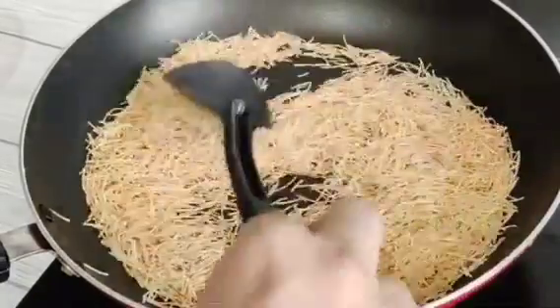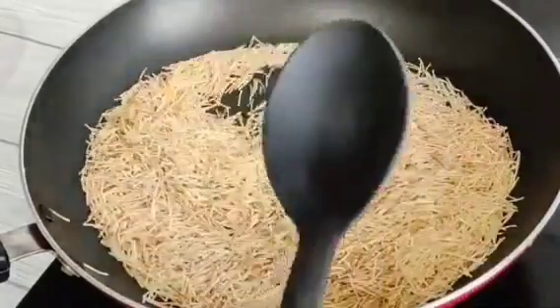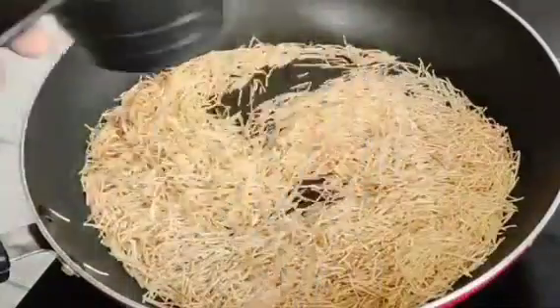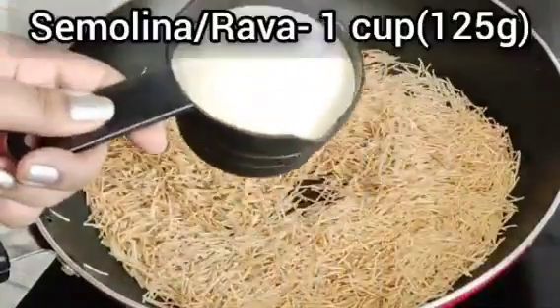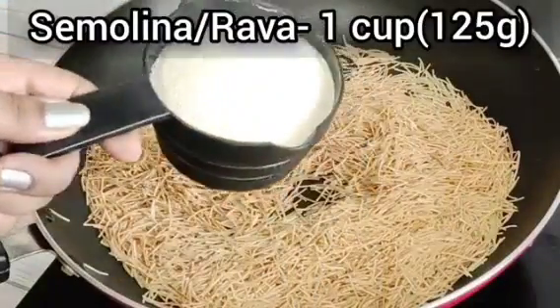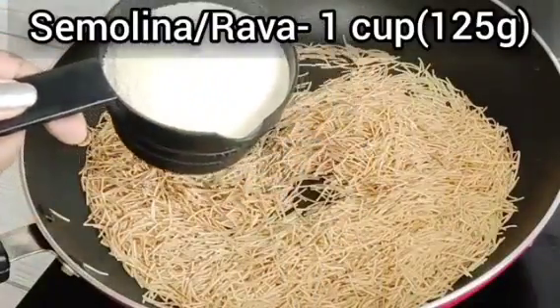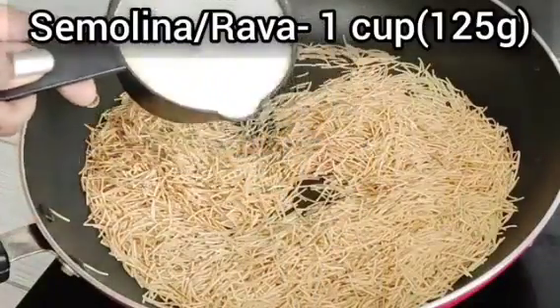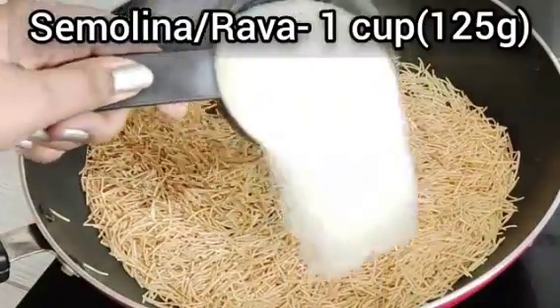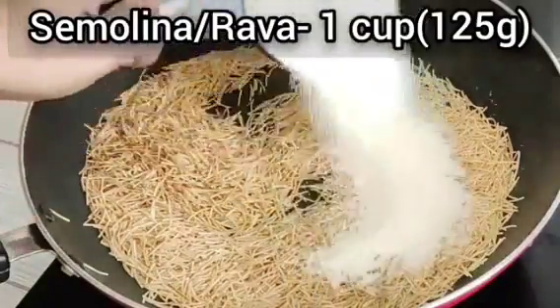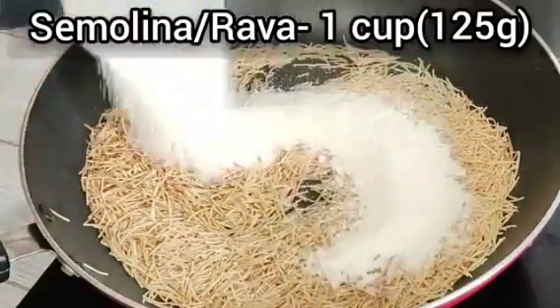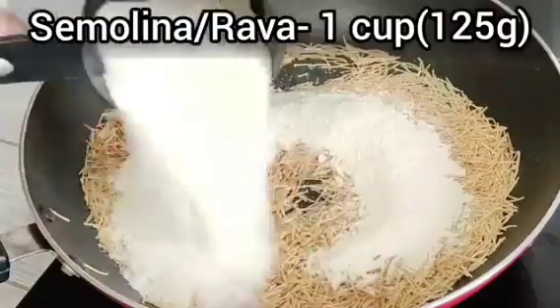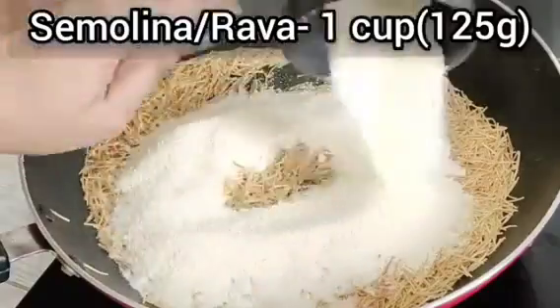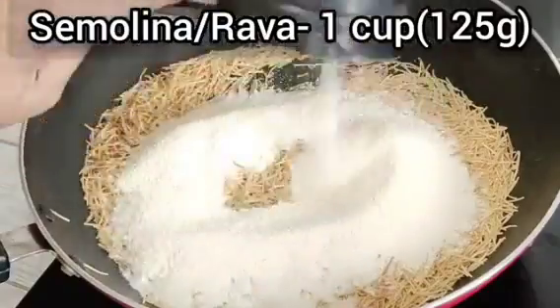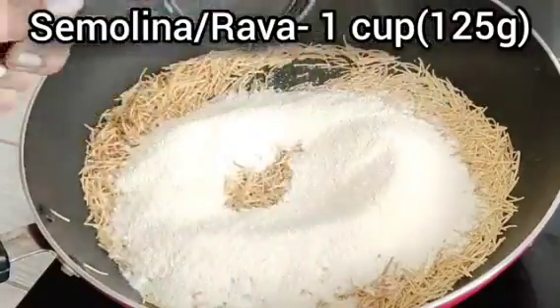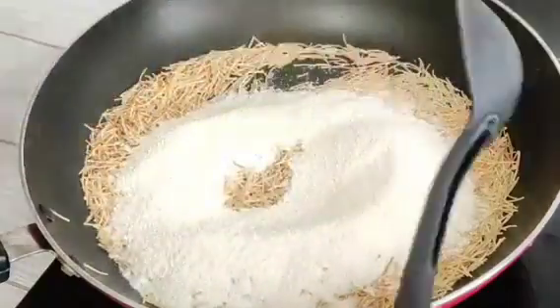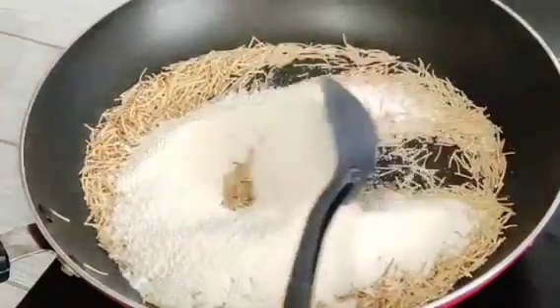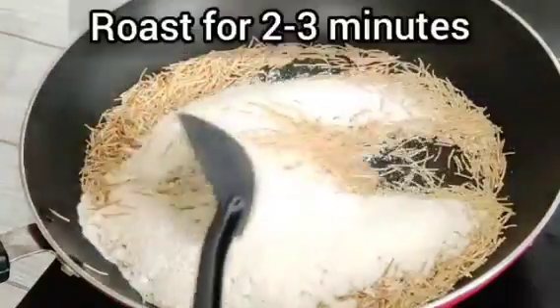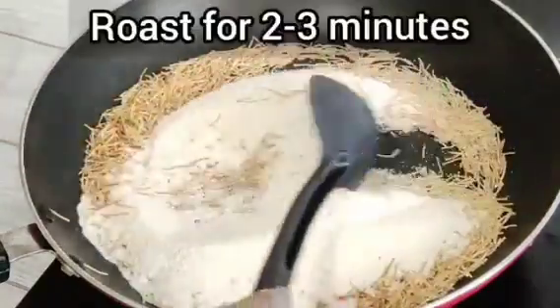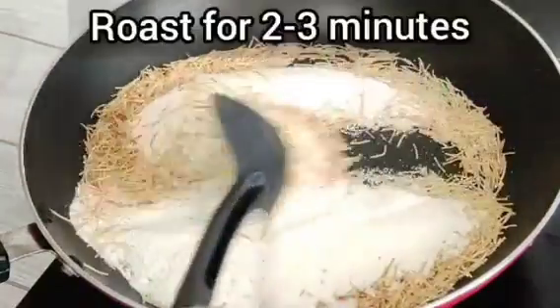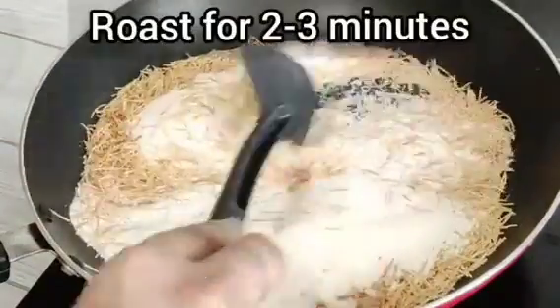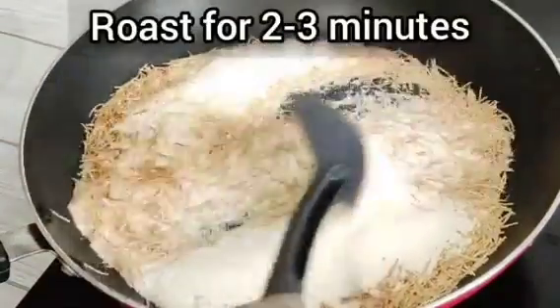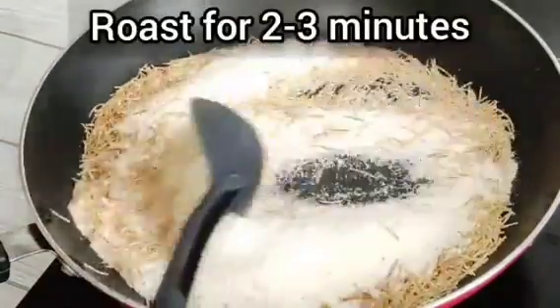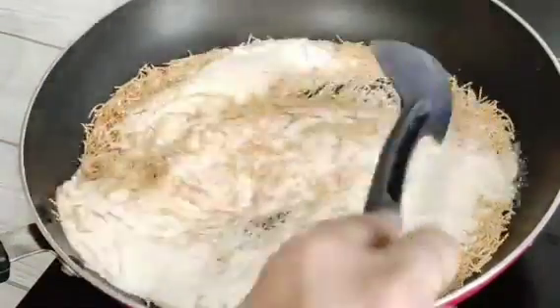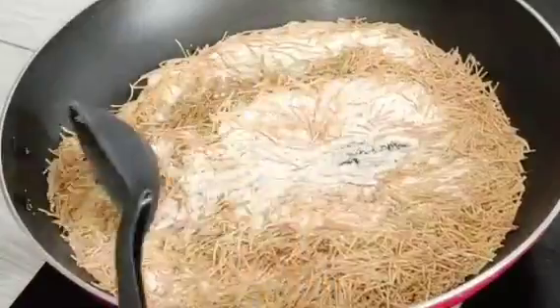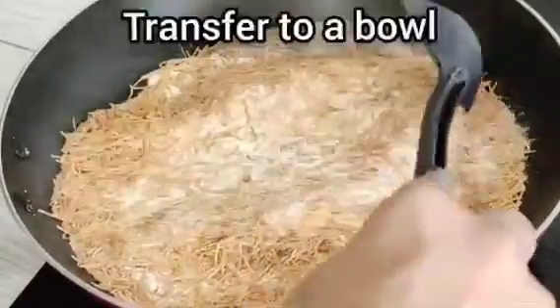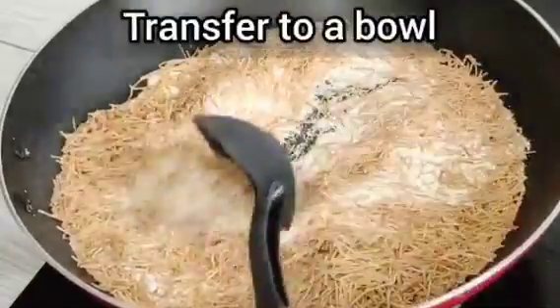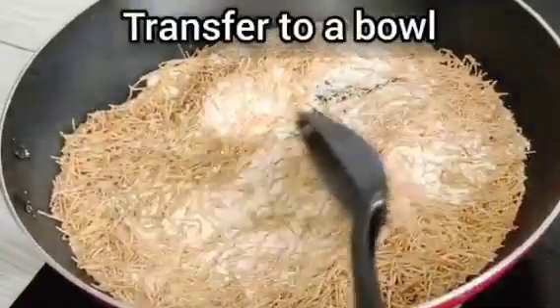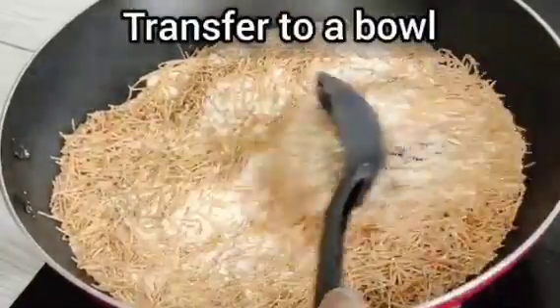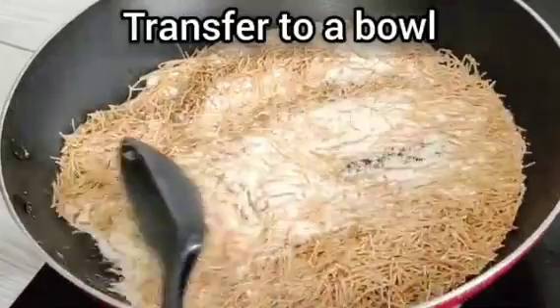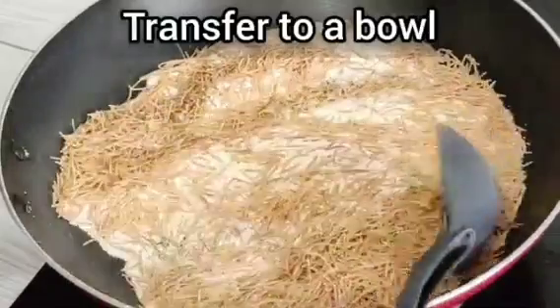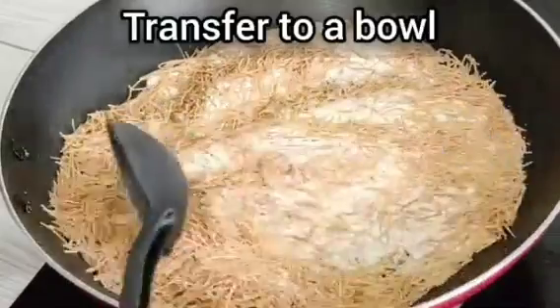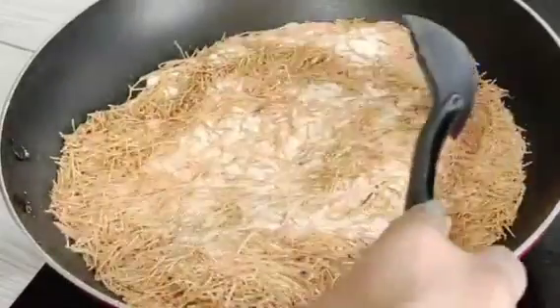We will add 1 cup of sooji and we will also roast it, then transfer it into a bowl.